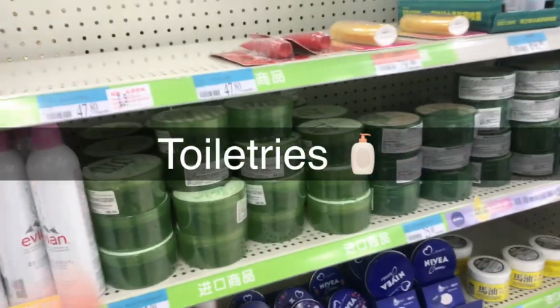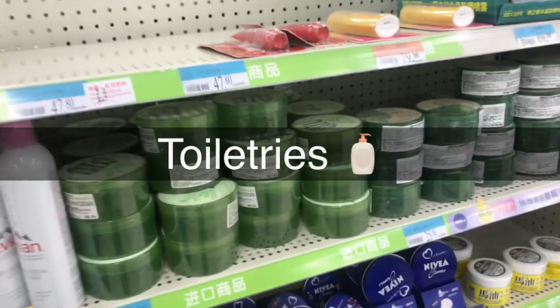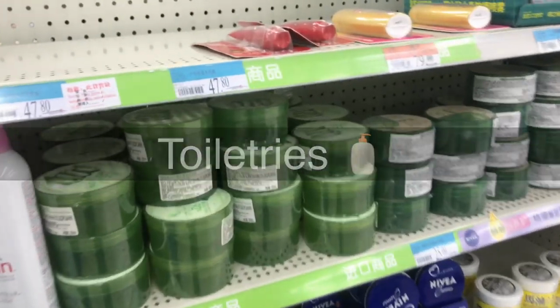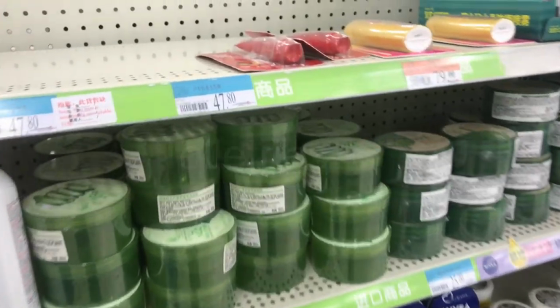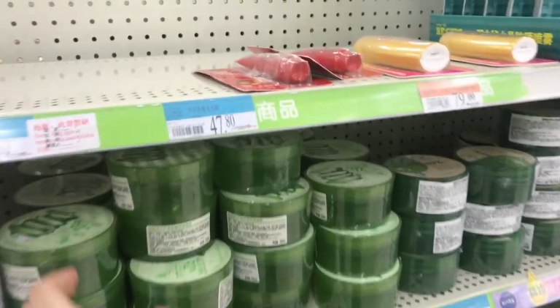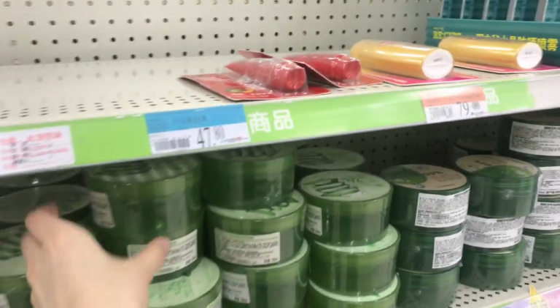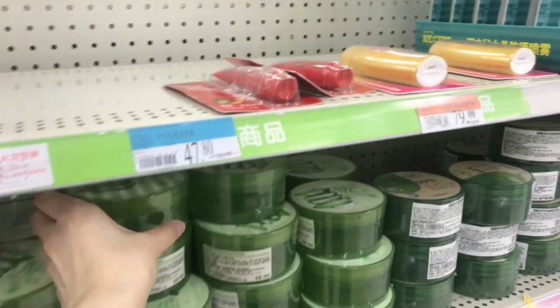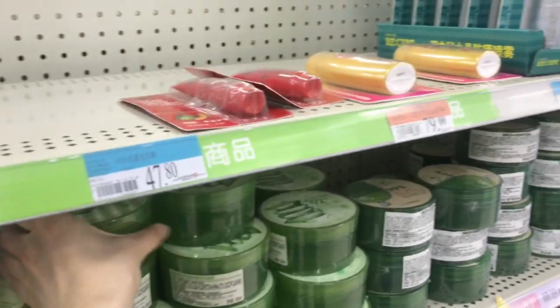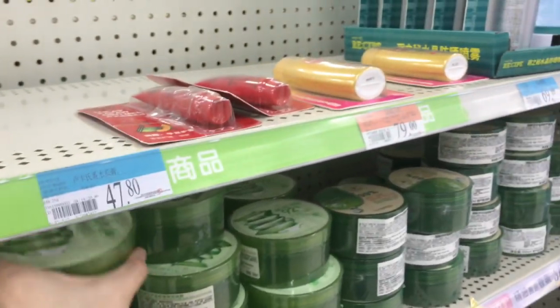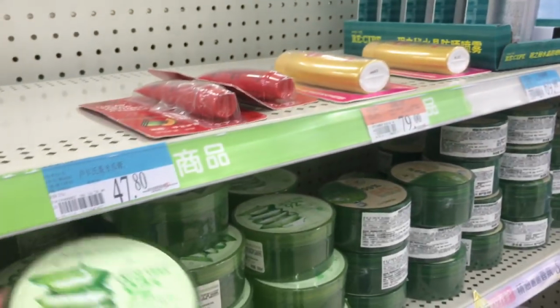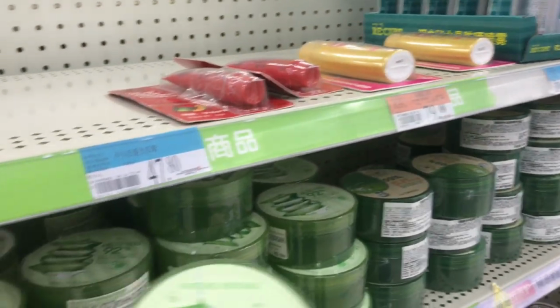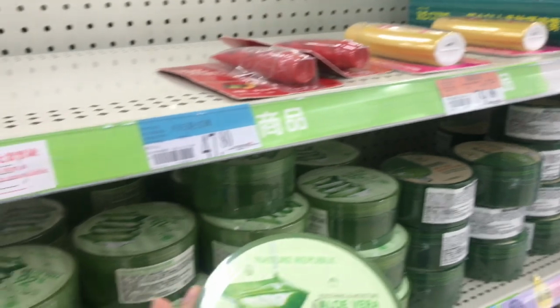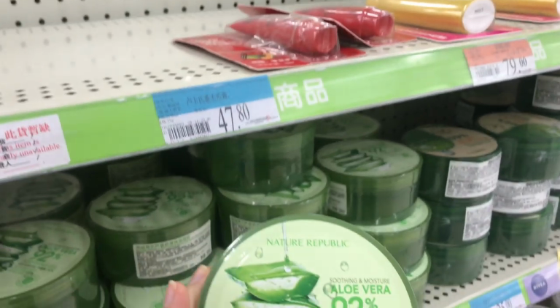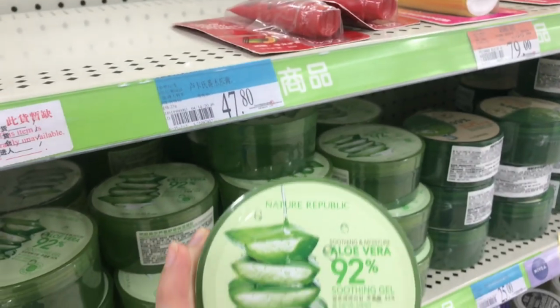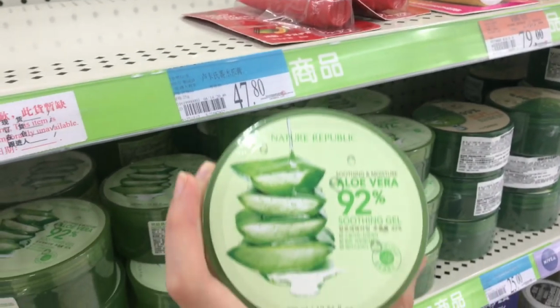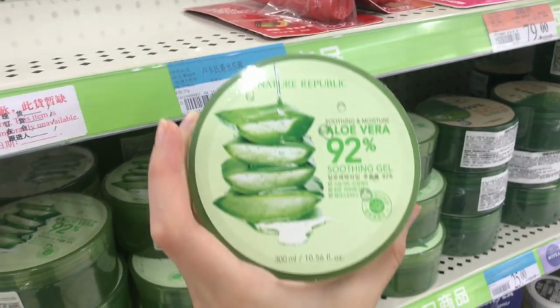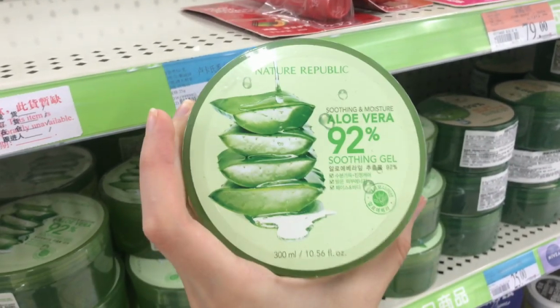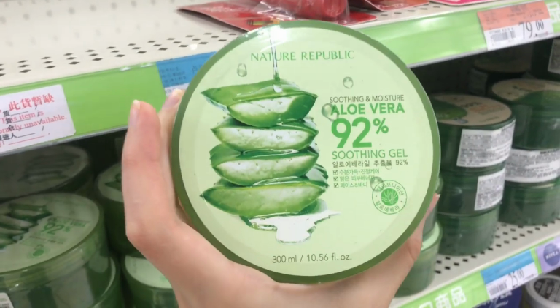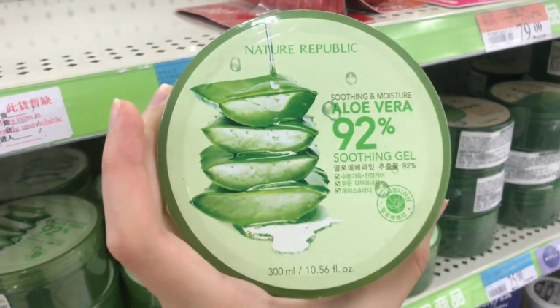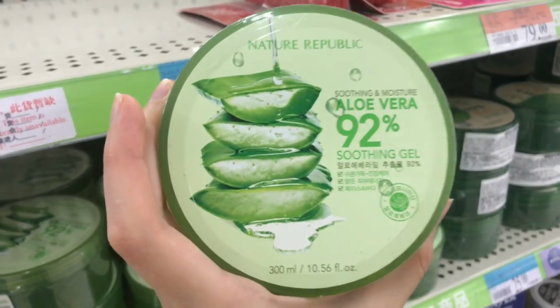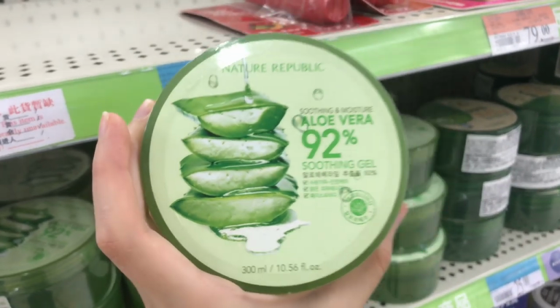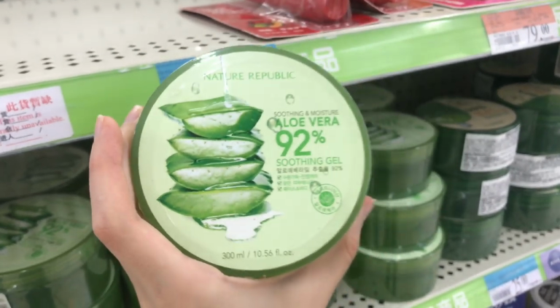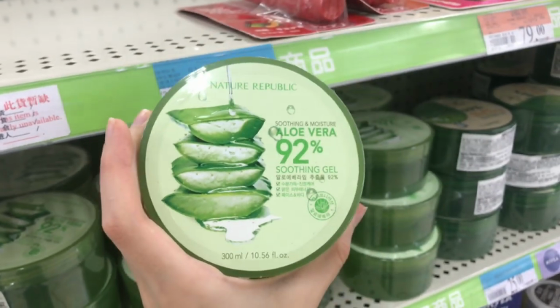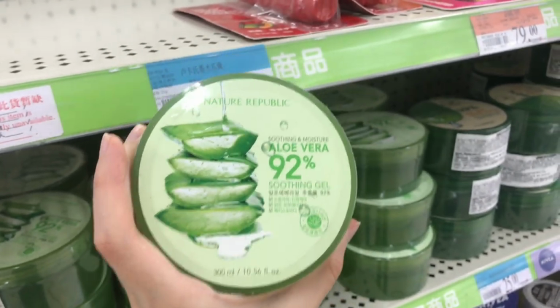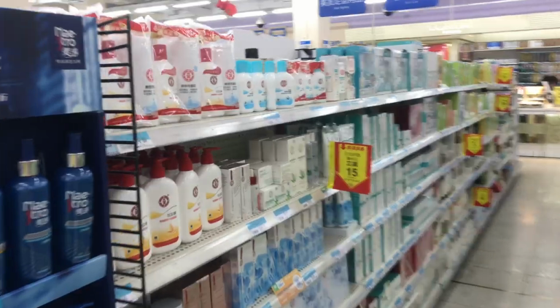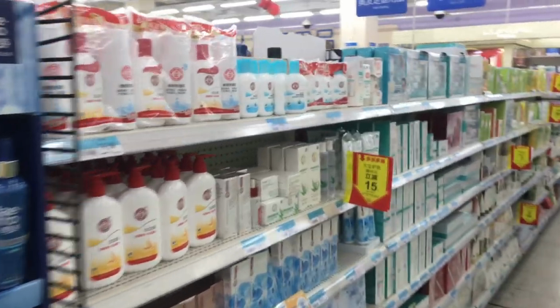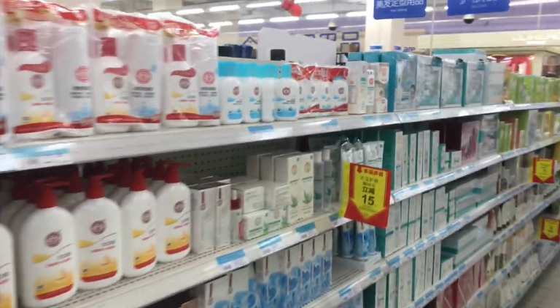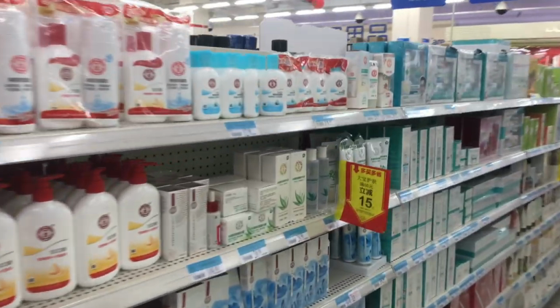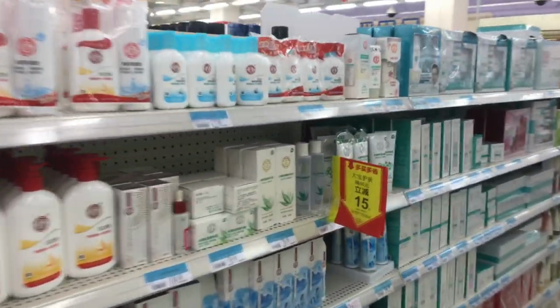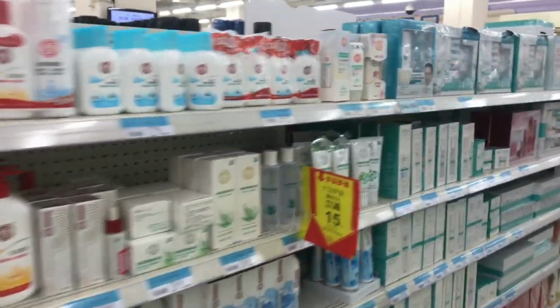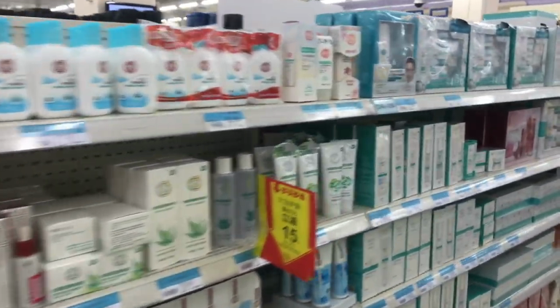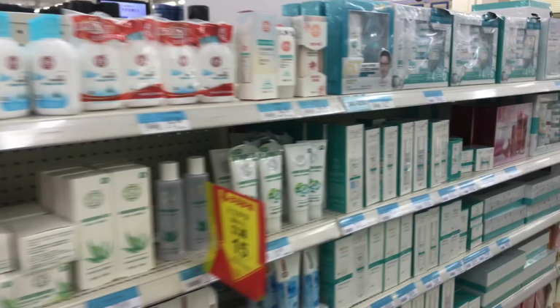Hey, what I found right after walking. Girls, do you like National Republic? What do you think? Tell me in the comments below.